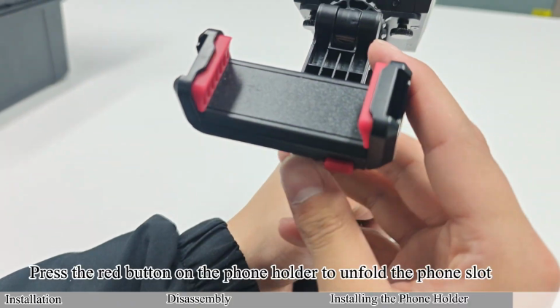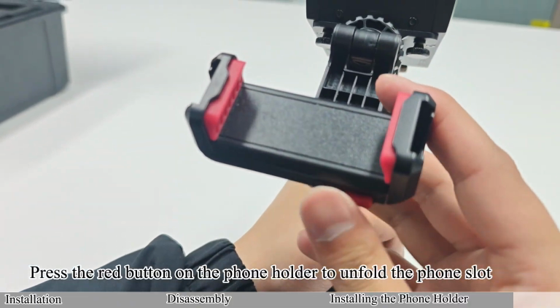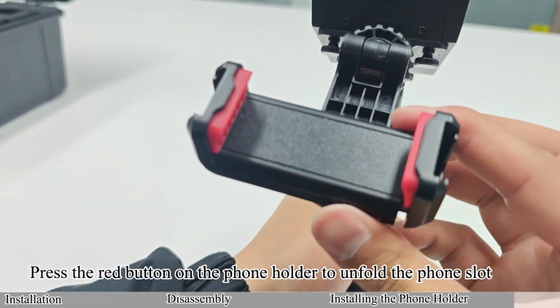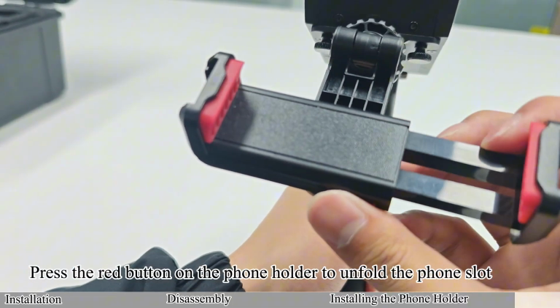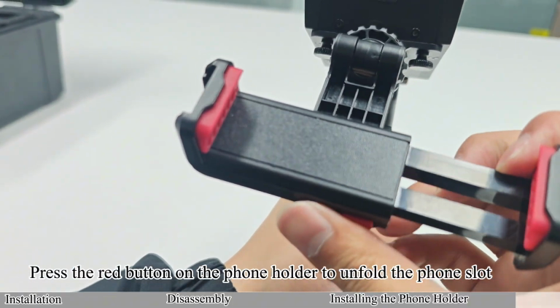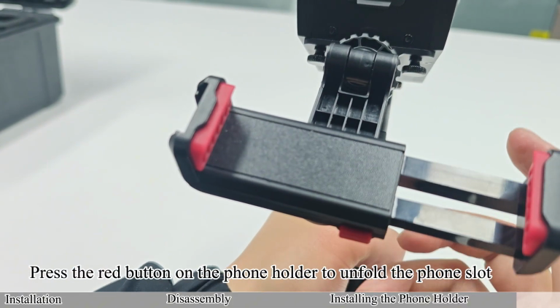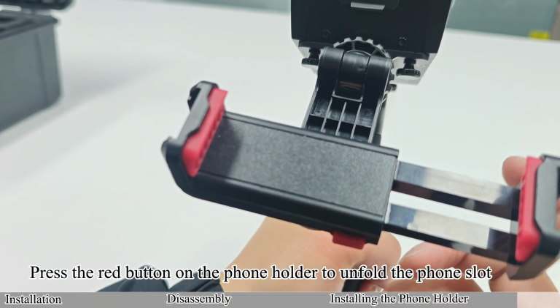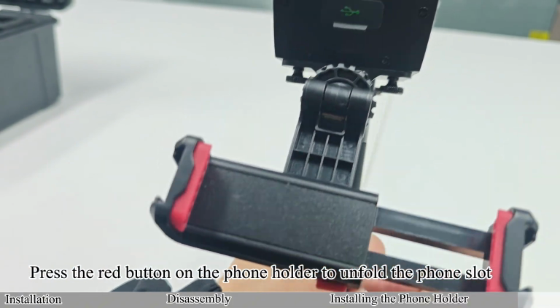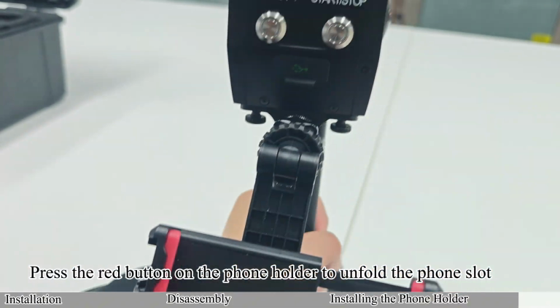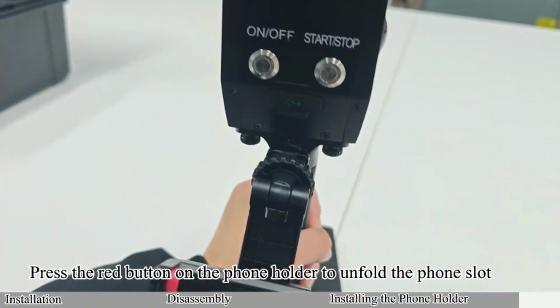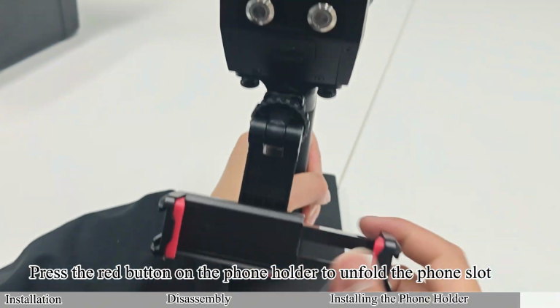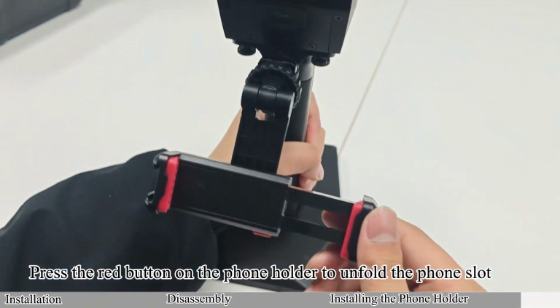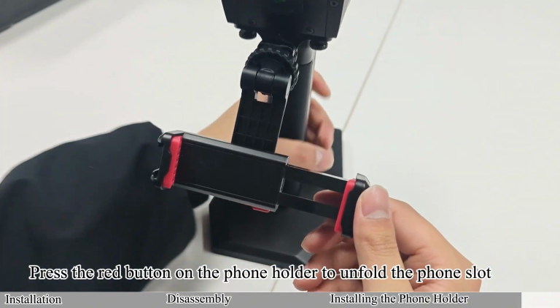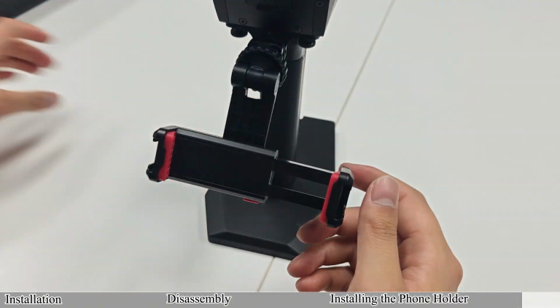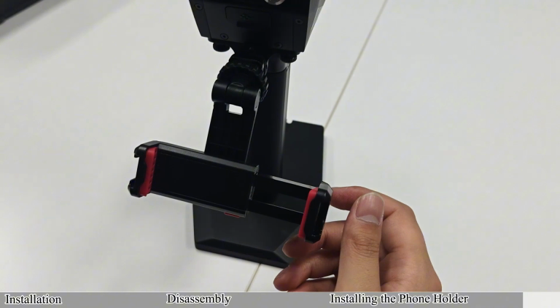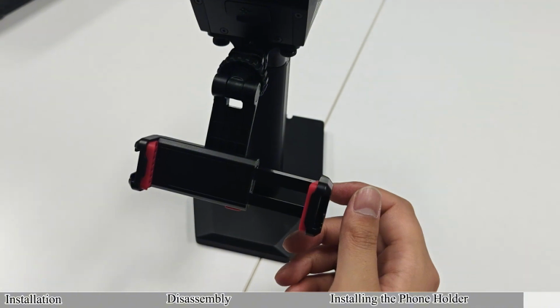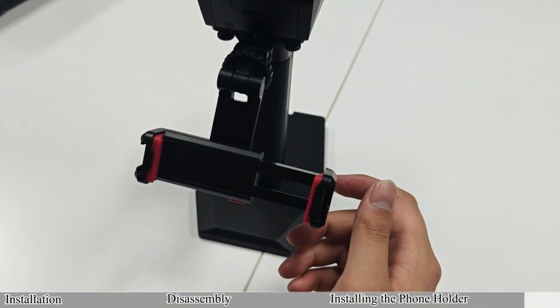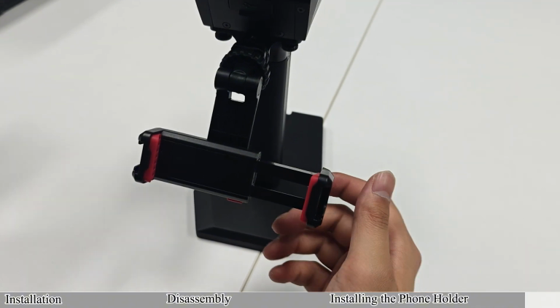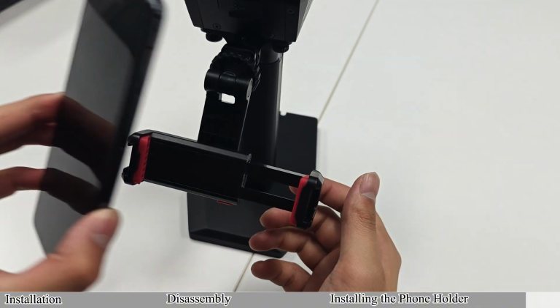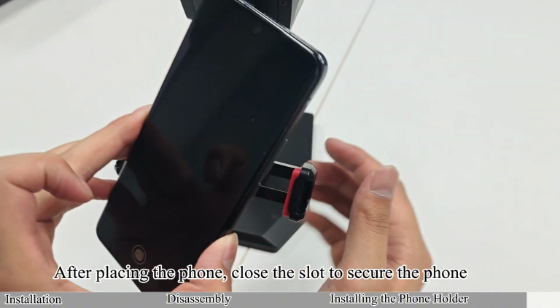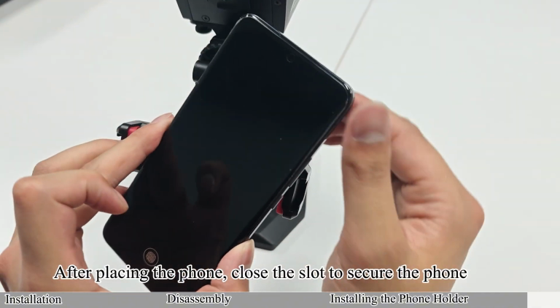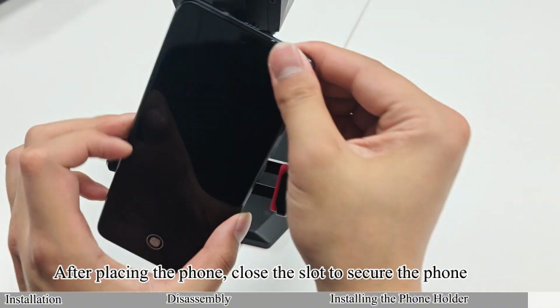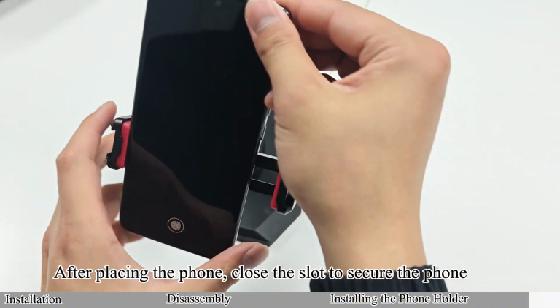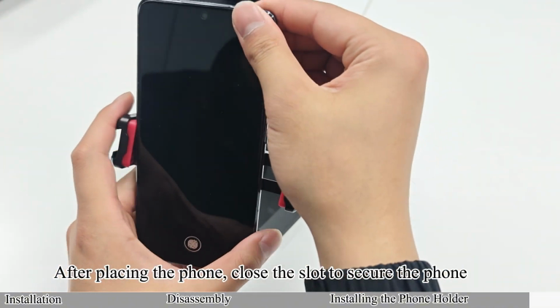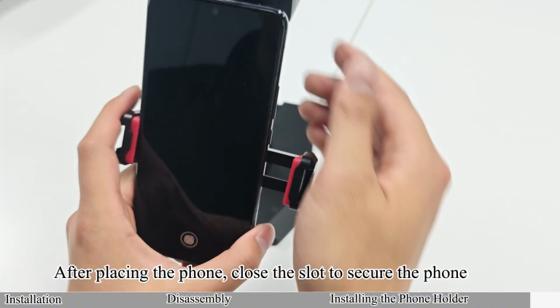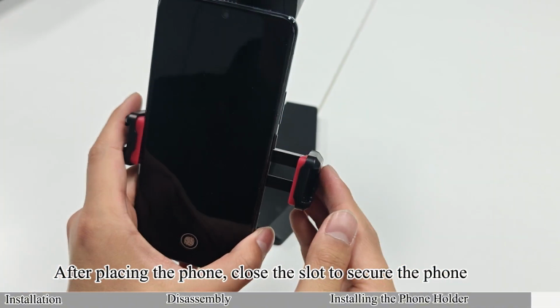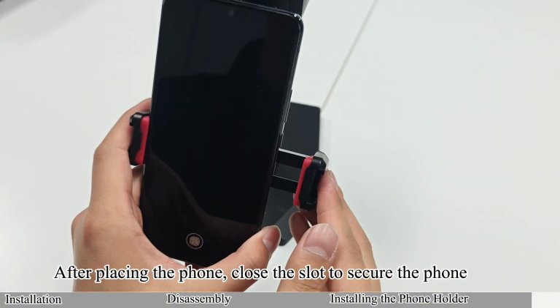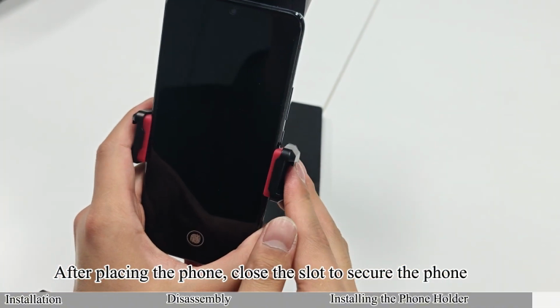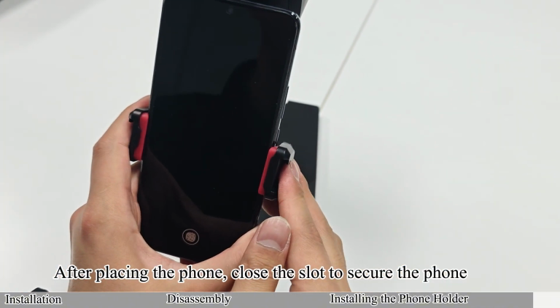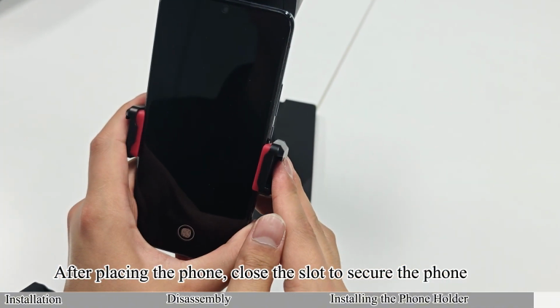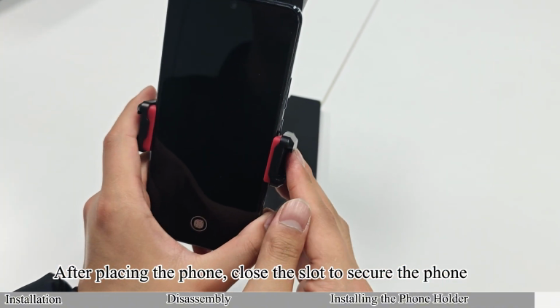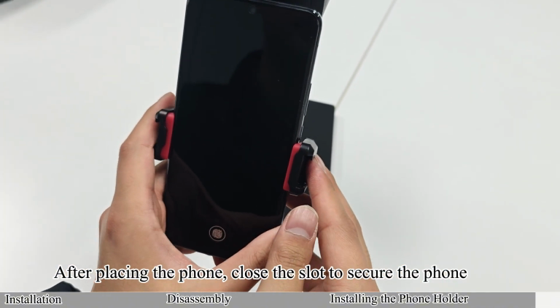Press the red button on the phone holder to unfold the phone slot. After placing the phone, close the slot to secure the phone.